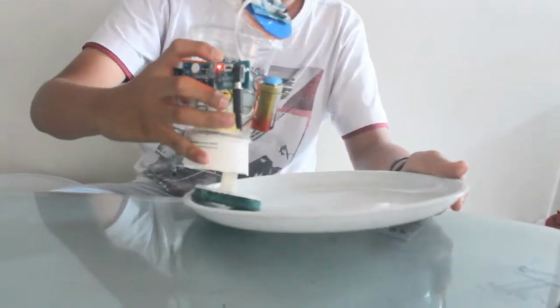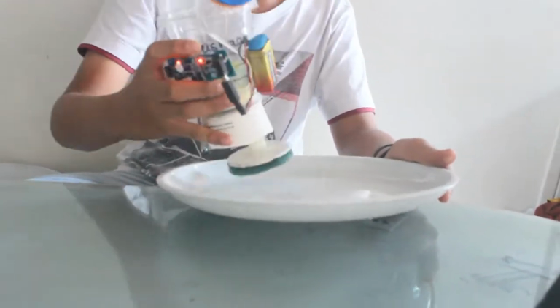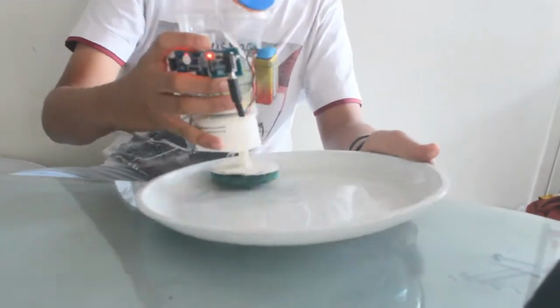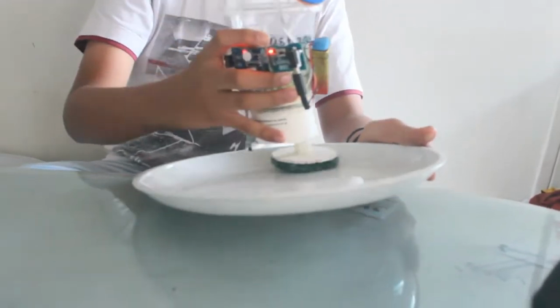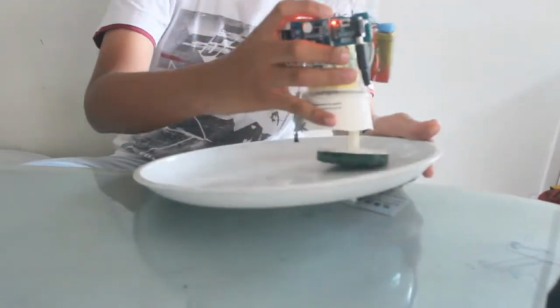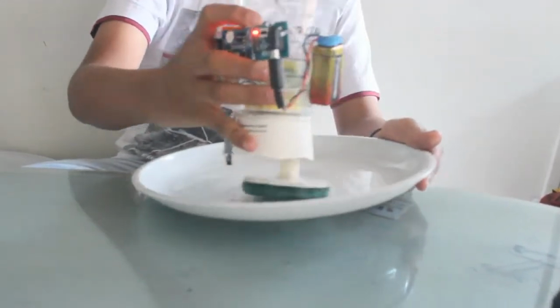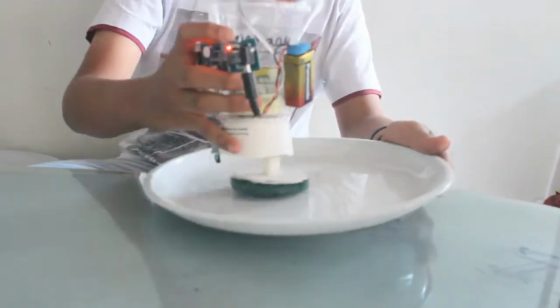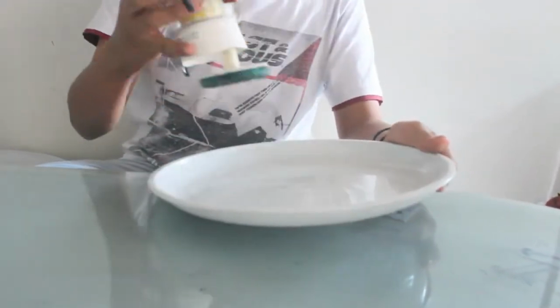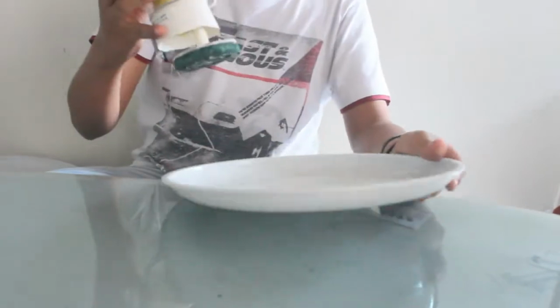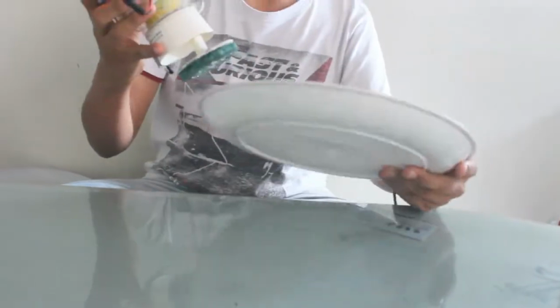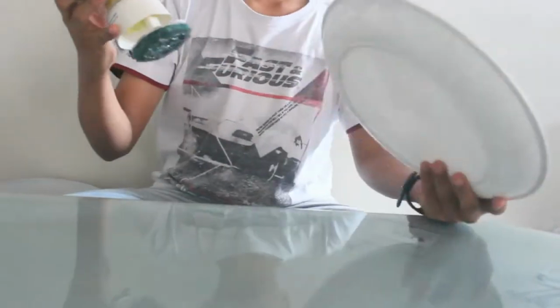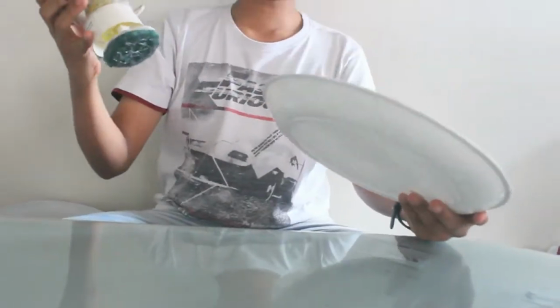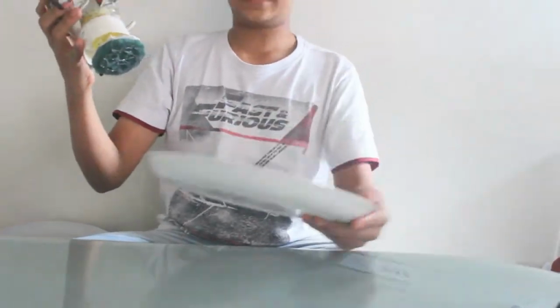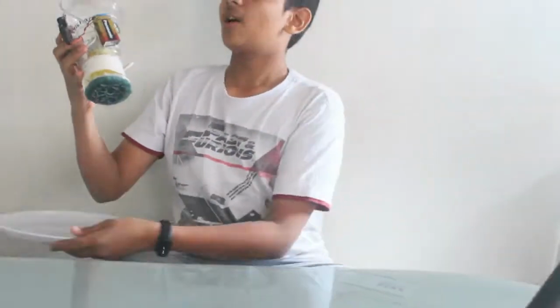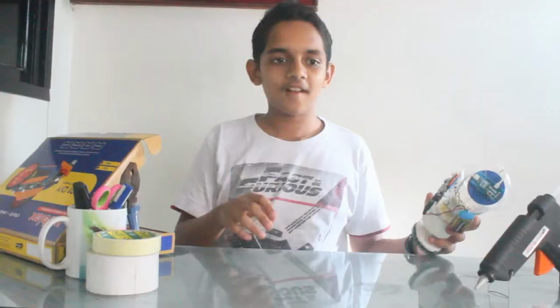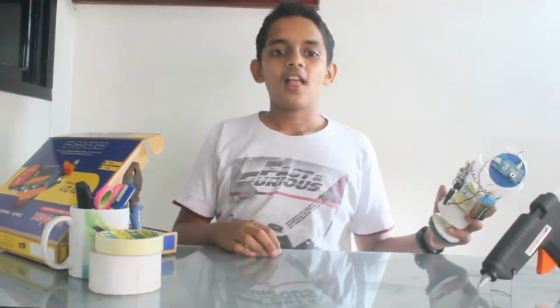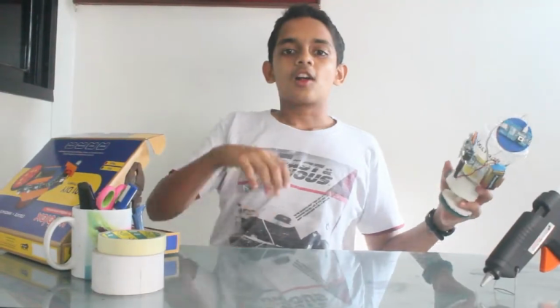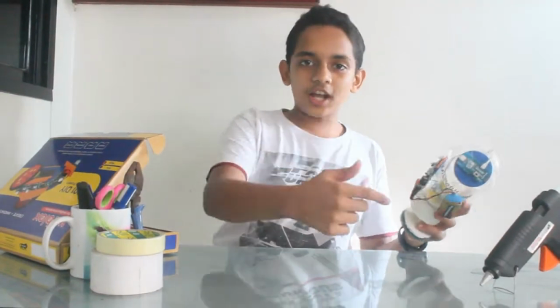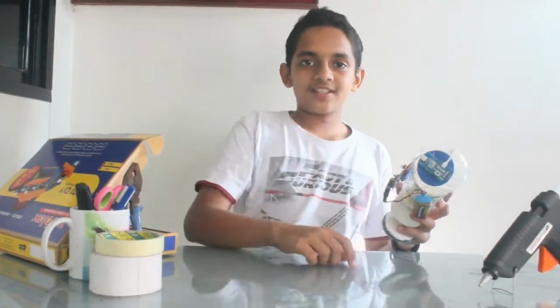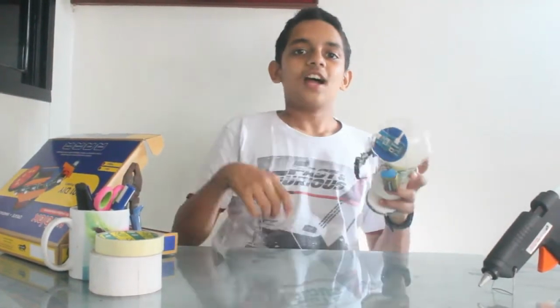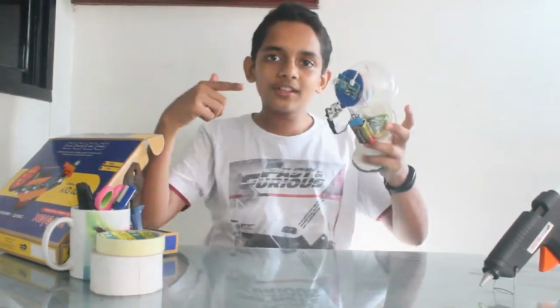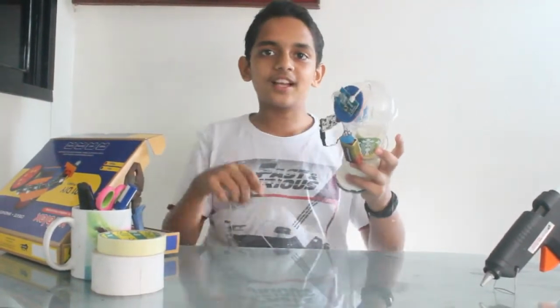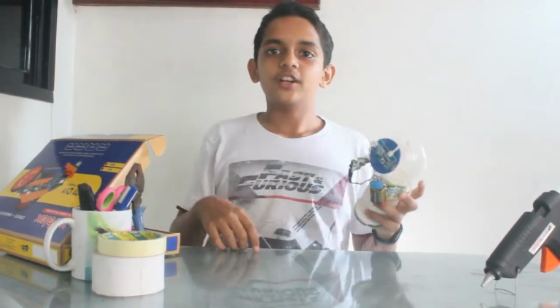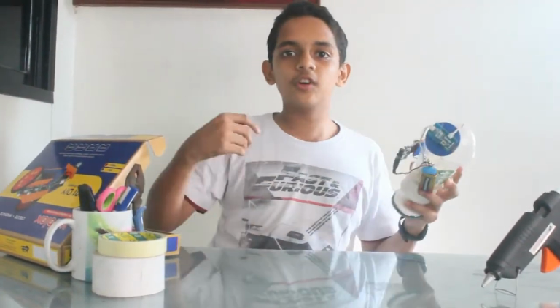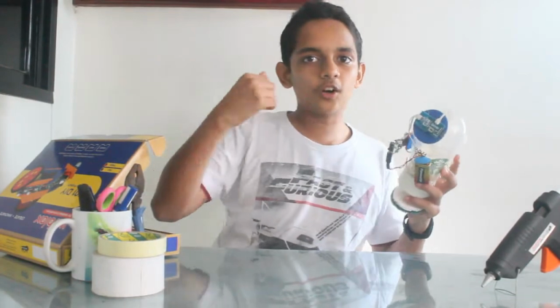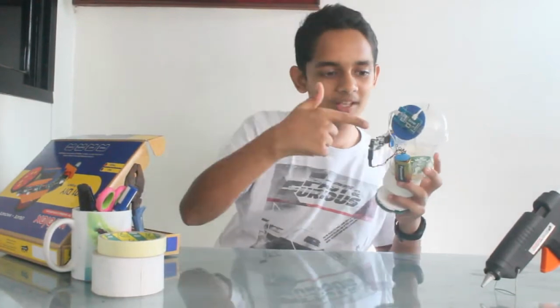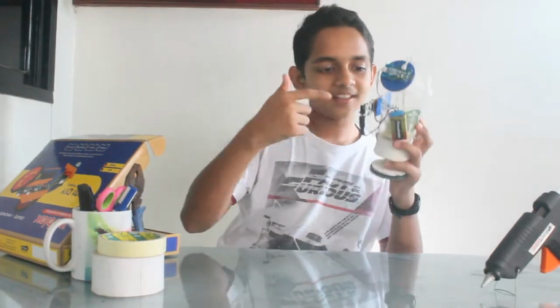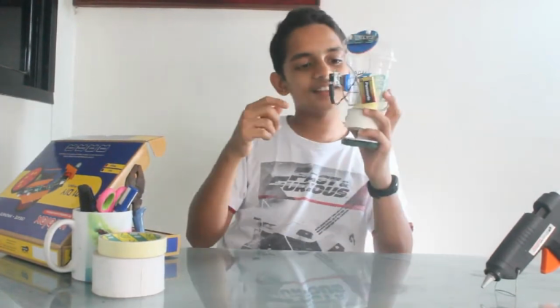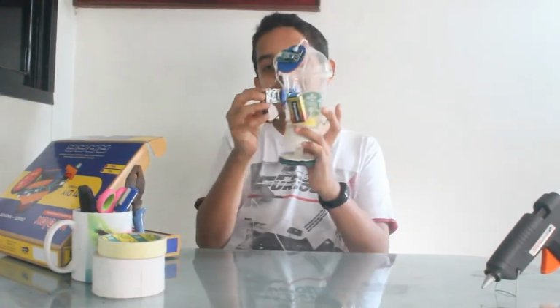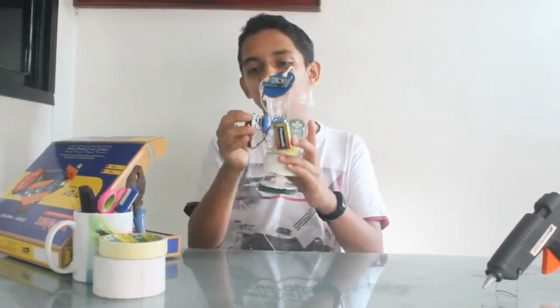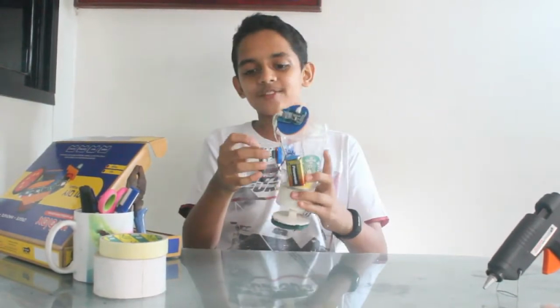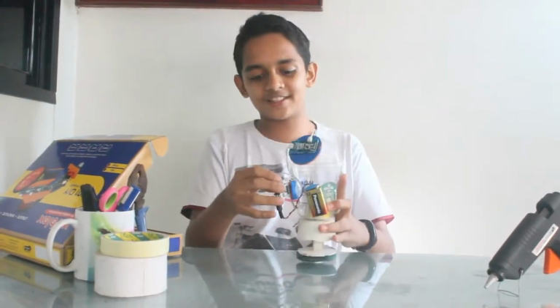This is just getting fun. That's a stool left. Guys, how did you like that? Do you want to know how to make this awesome thing?